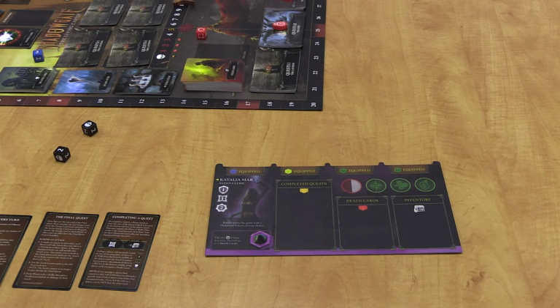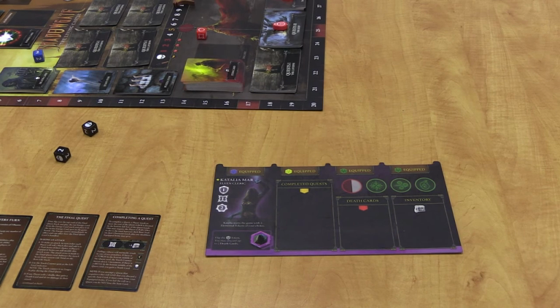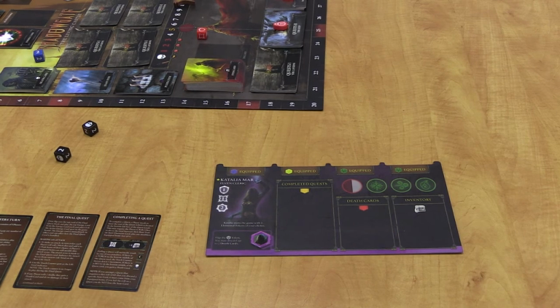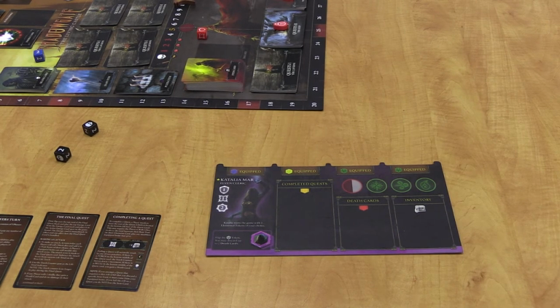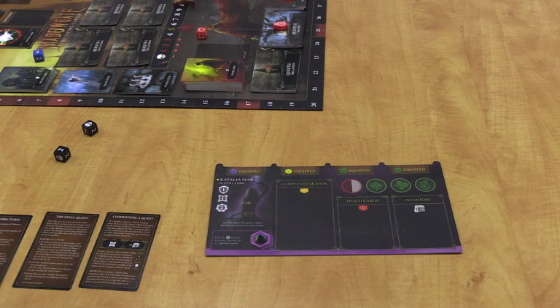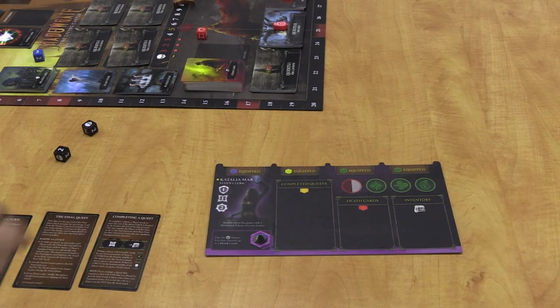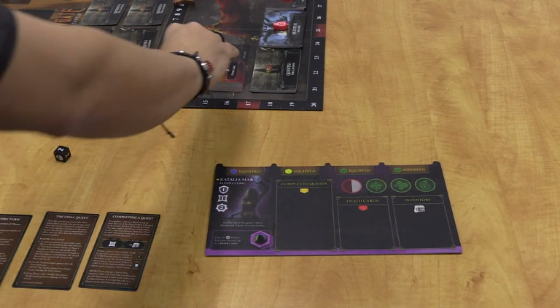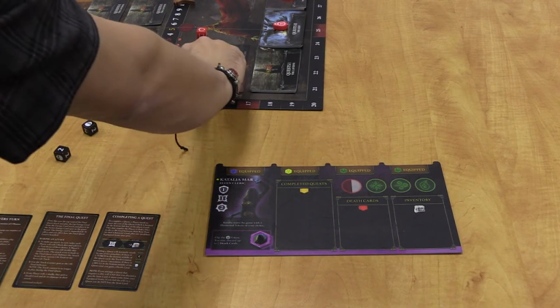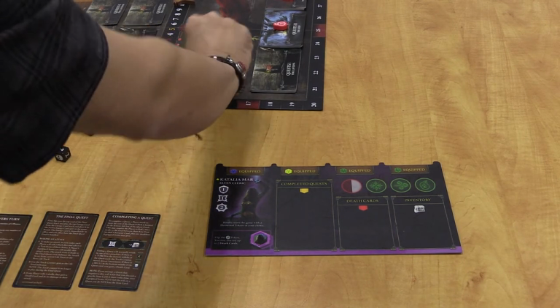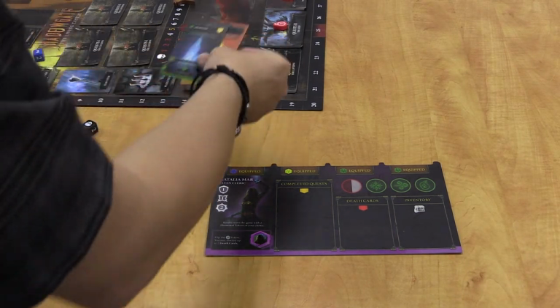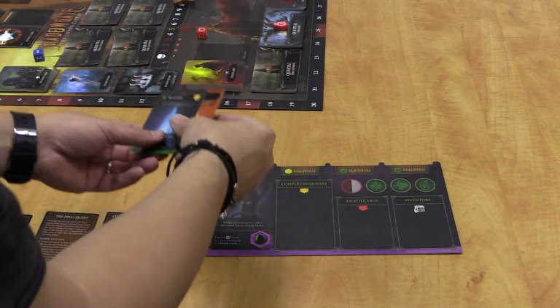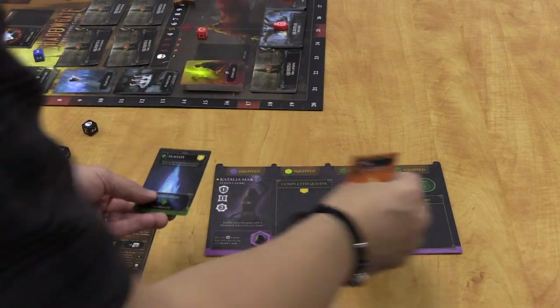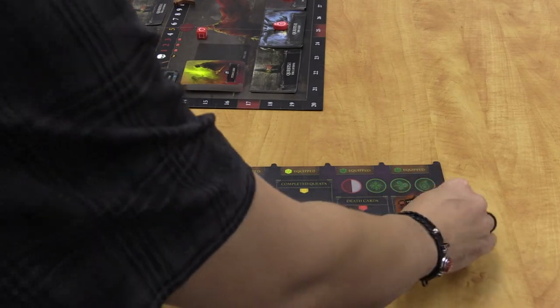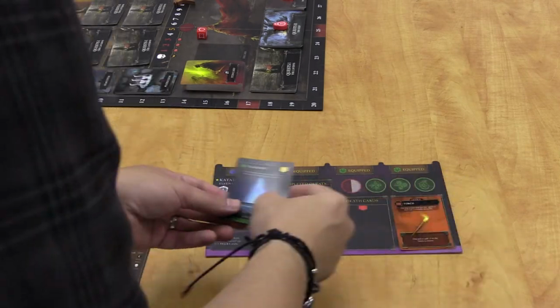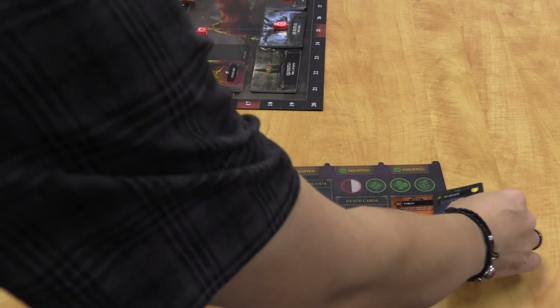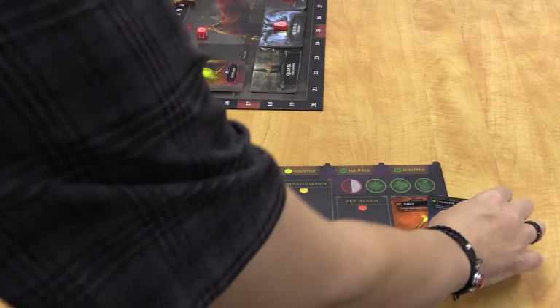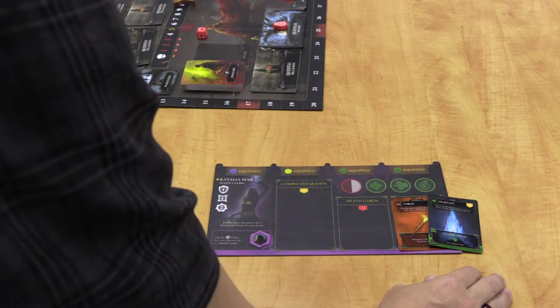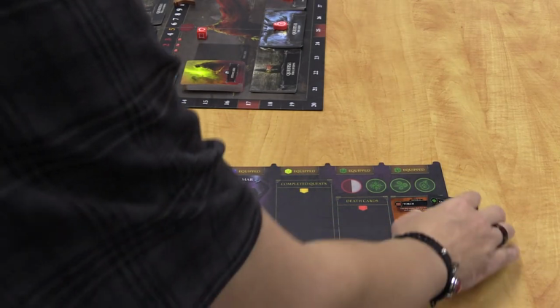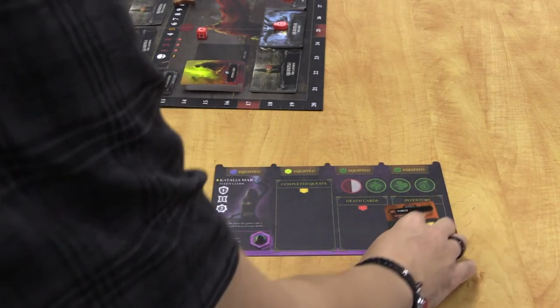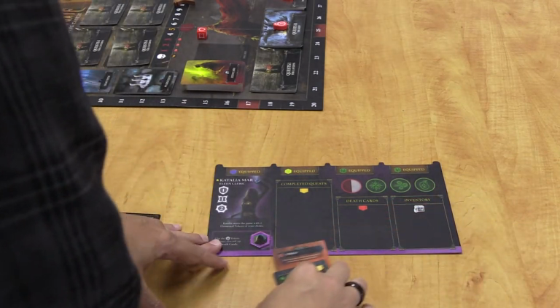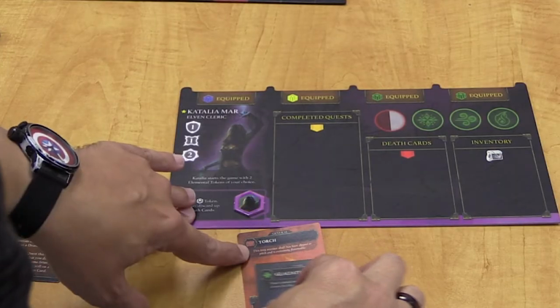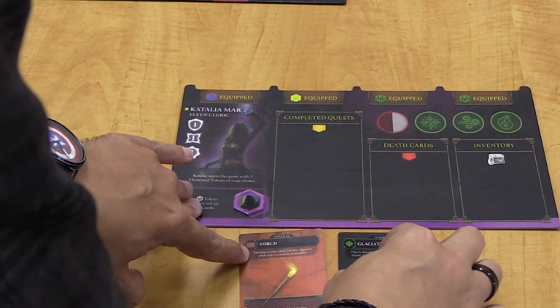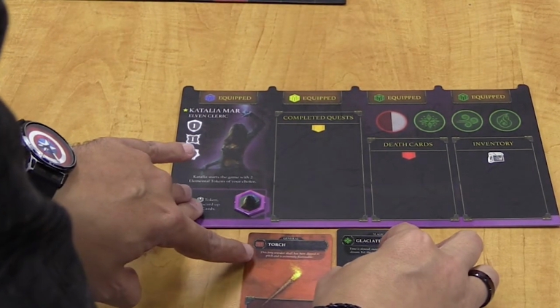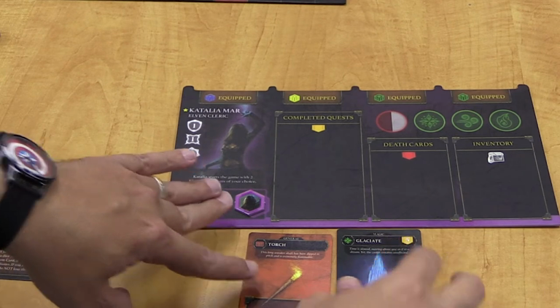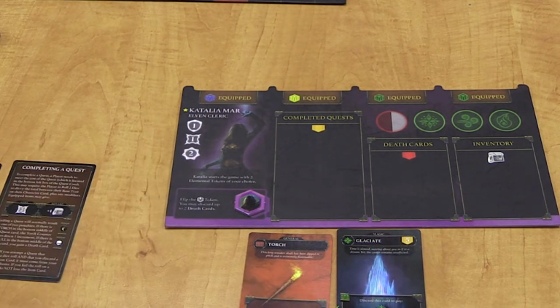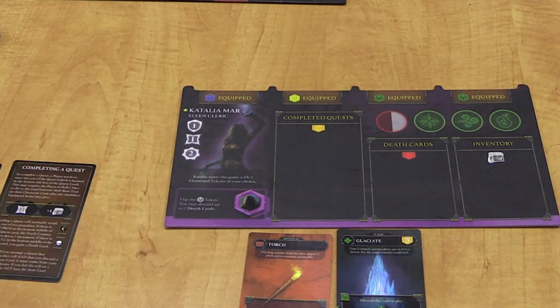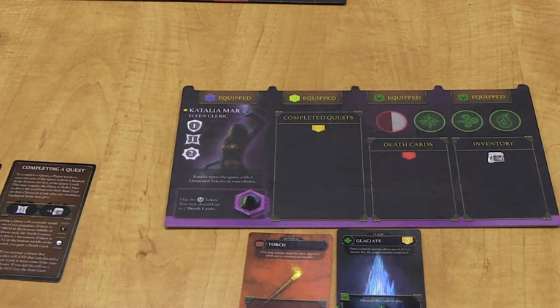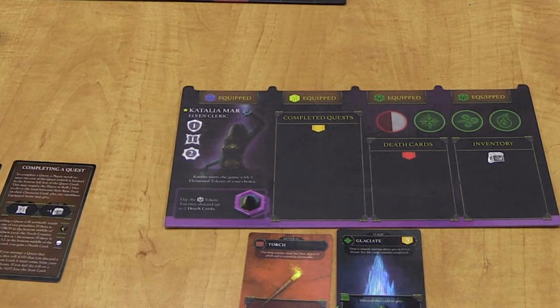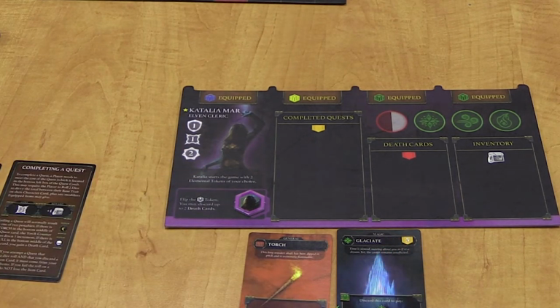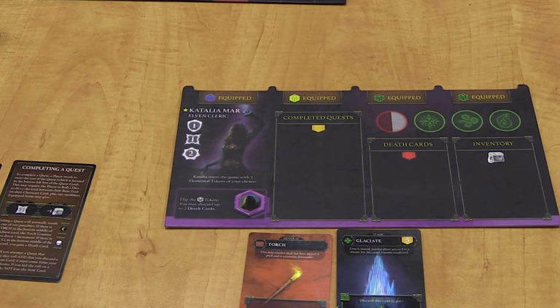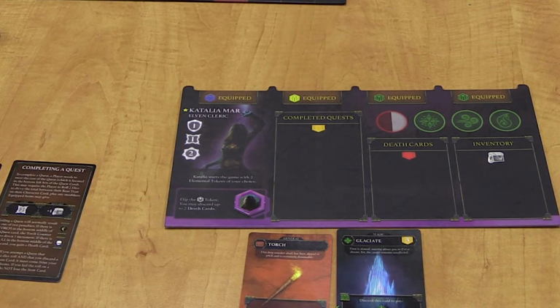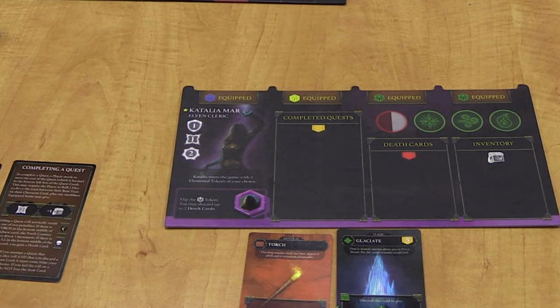Starting with the first player and going clockwise from there, each player will draw two item cards from the item card stack. Everyone will place them face up in their inventory. Some people have found it easier to align their inventory cards at the bottom of their player mat, just to make it easier to see all of them.